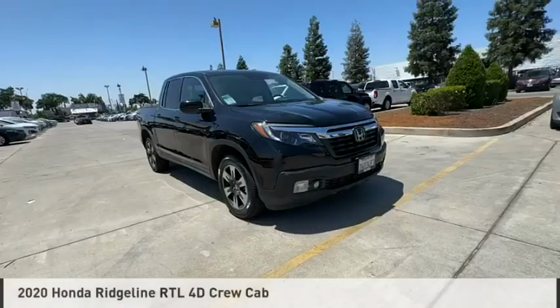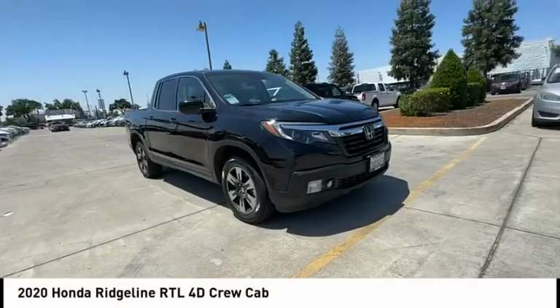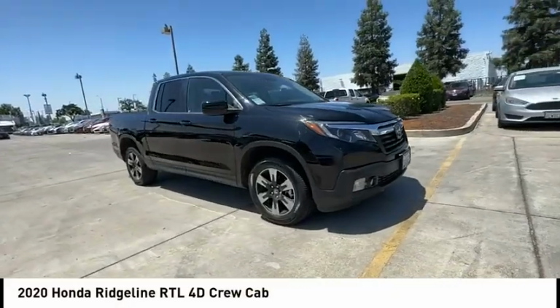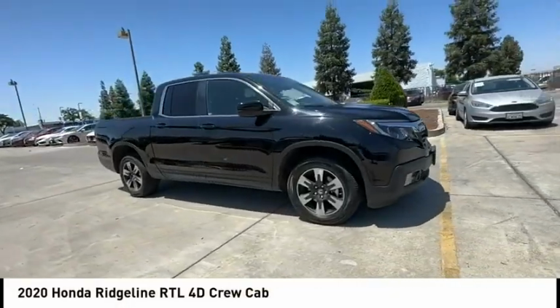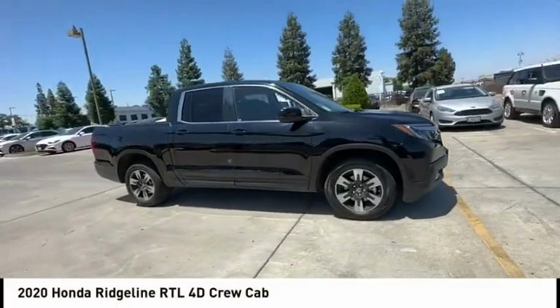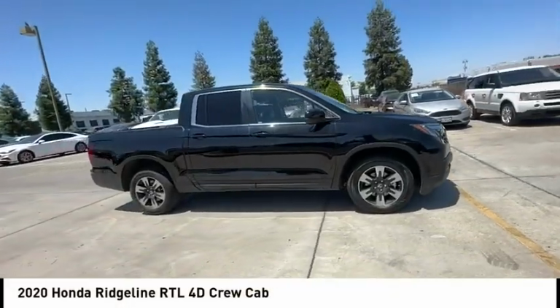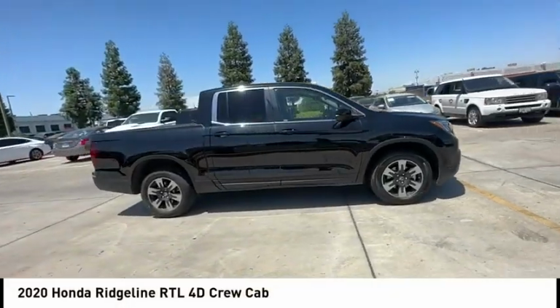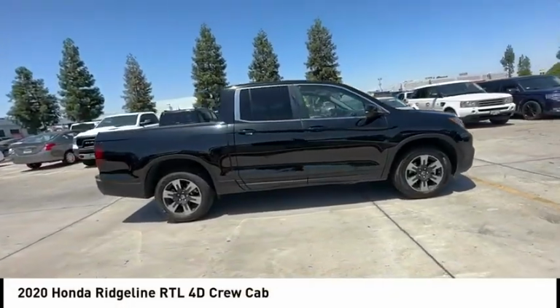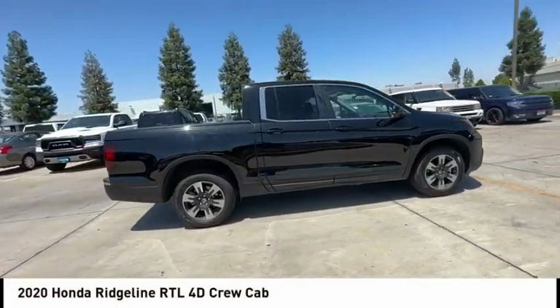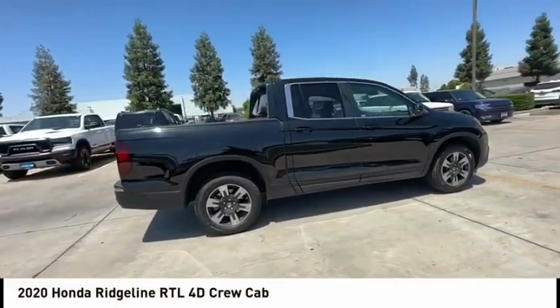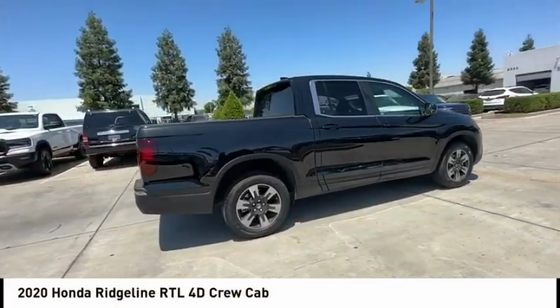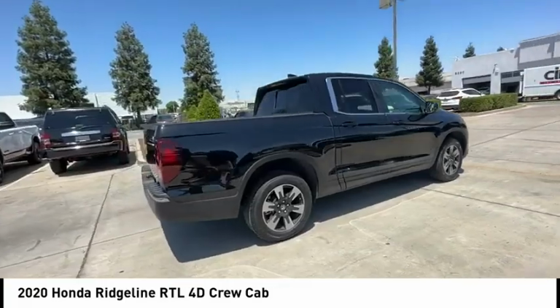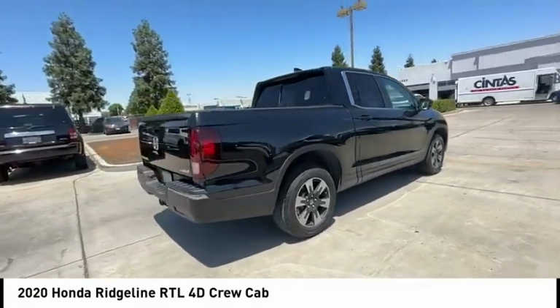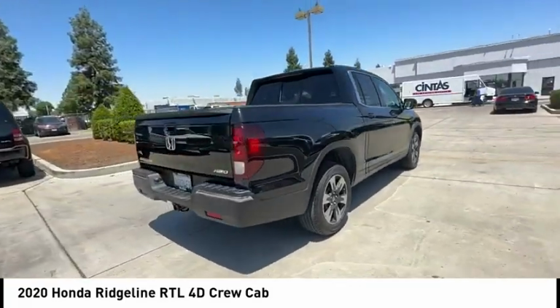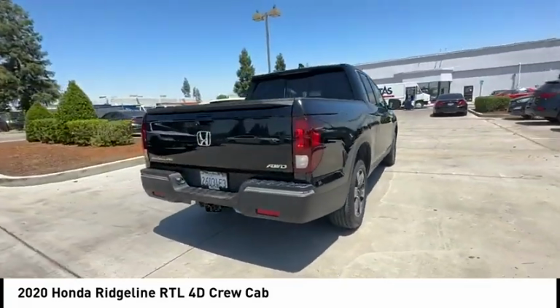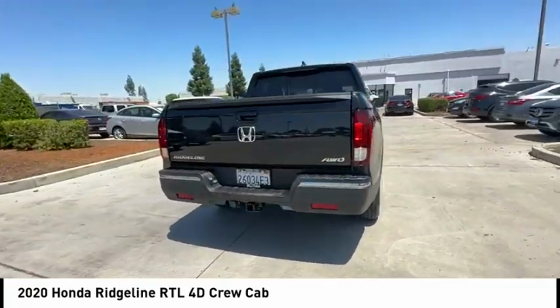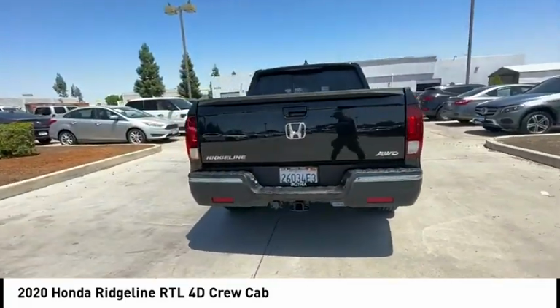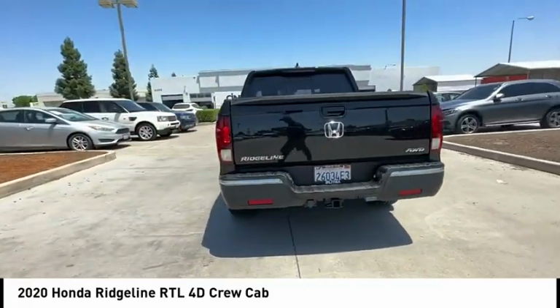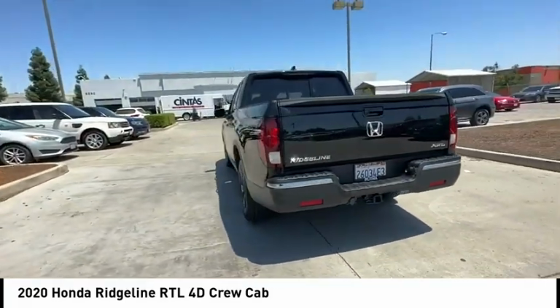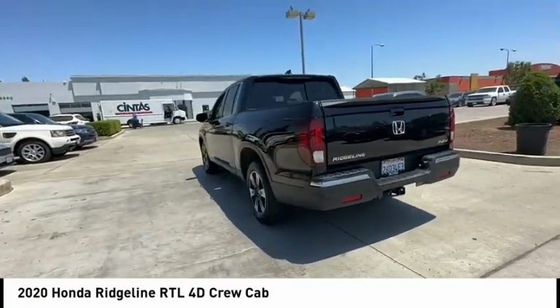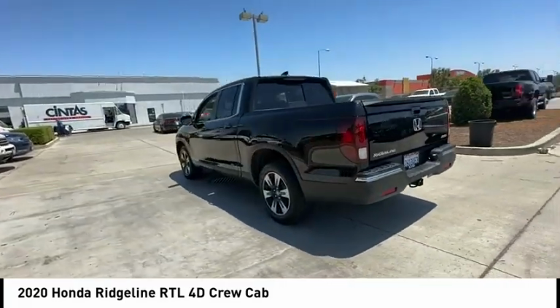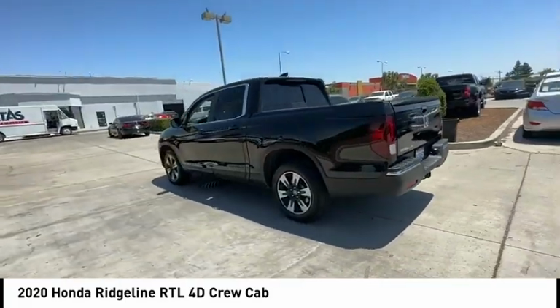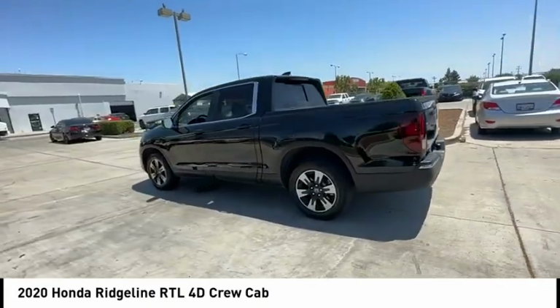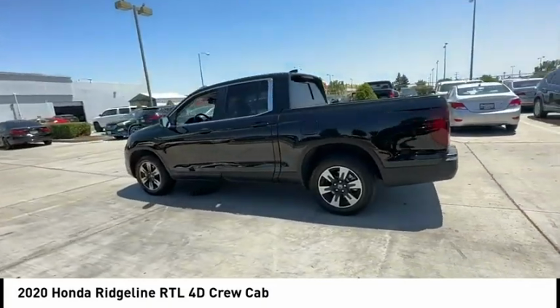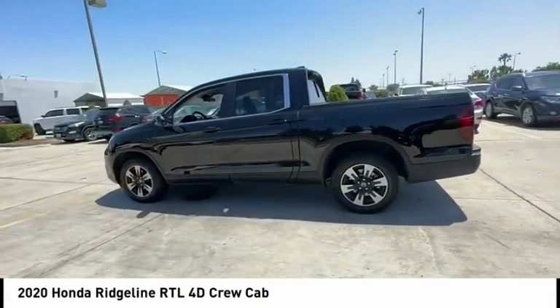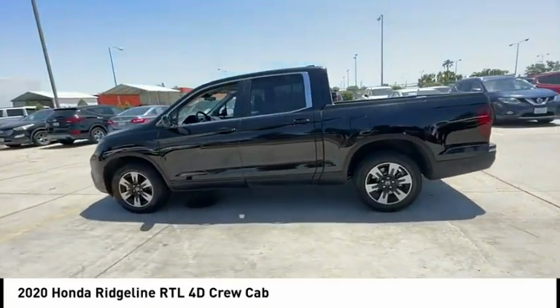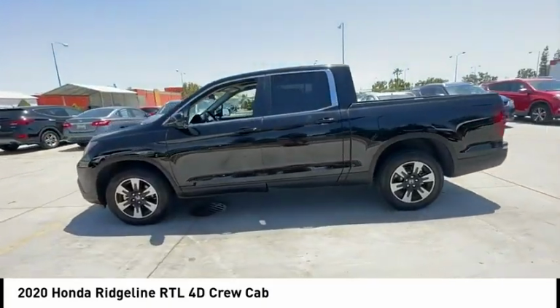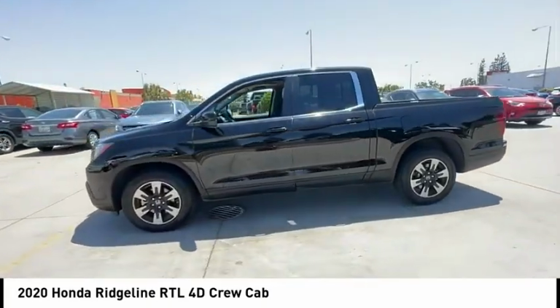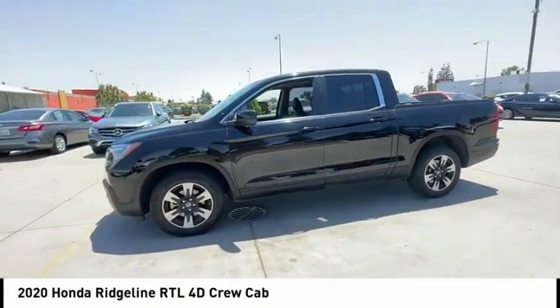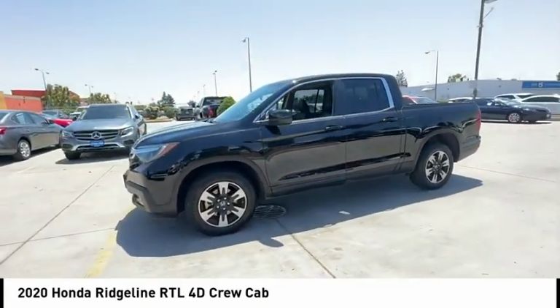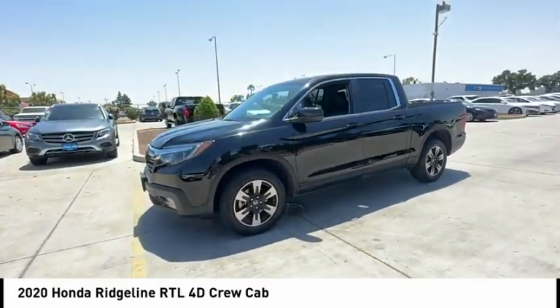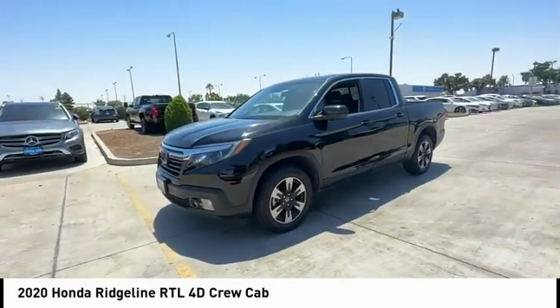We are pleased to show you the 2020 Ridgeline. The Ridgeline was designed to give you exactly what you need to get the job done. And with Honda quality built right in, this truck can be with you for the long haul. This vehicle has less than 20,000 miles.